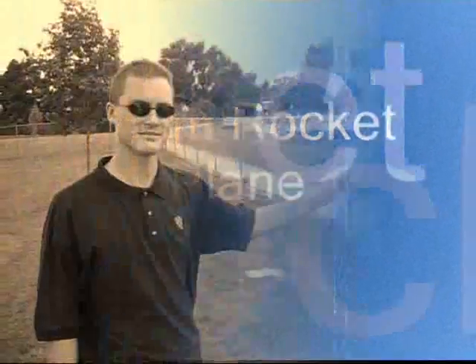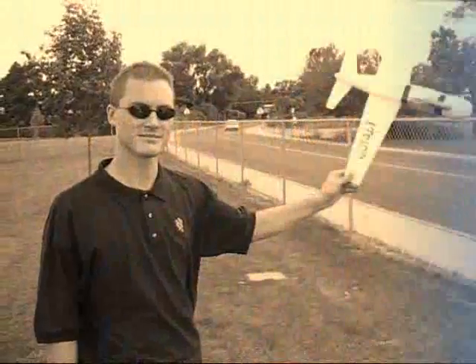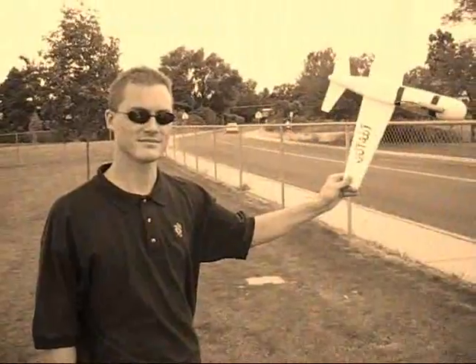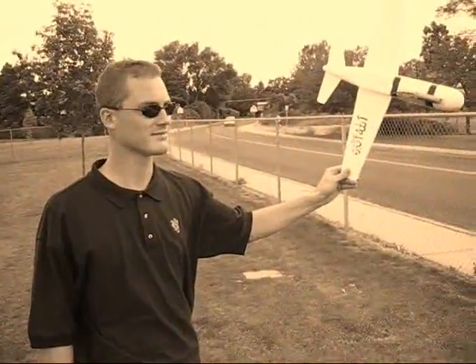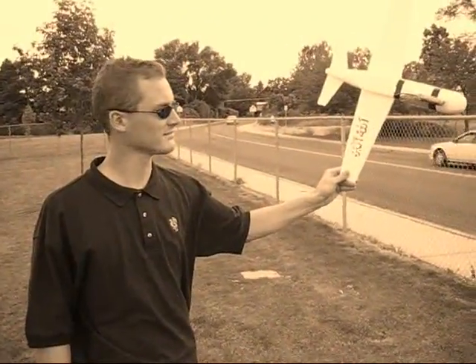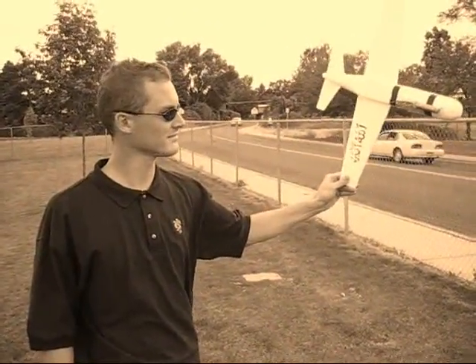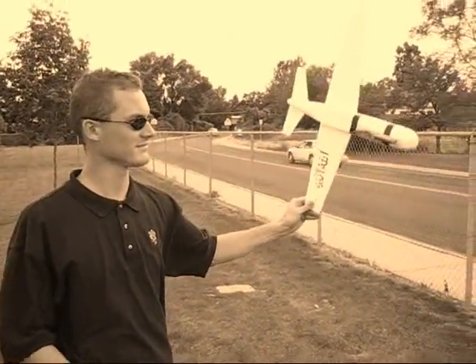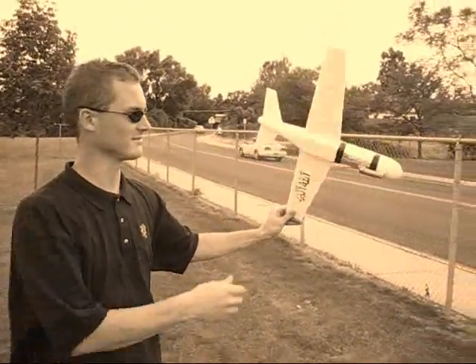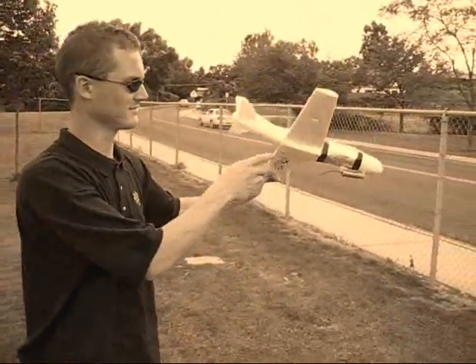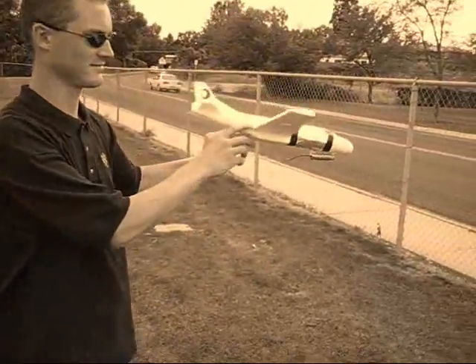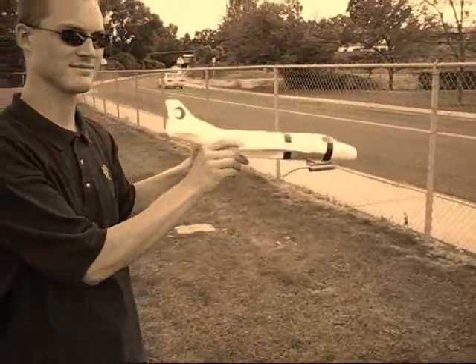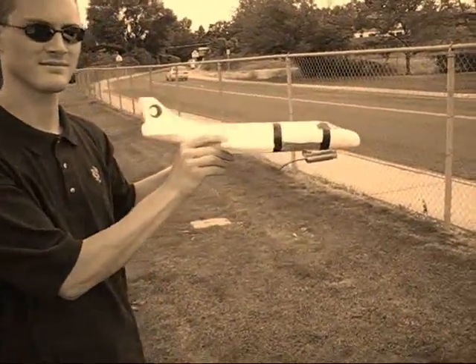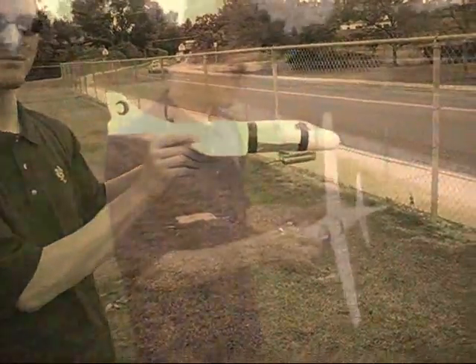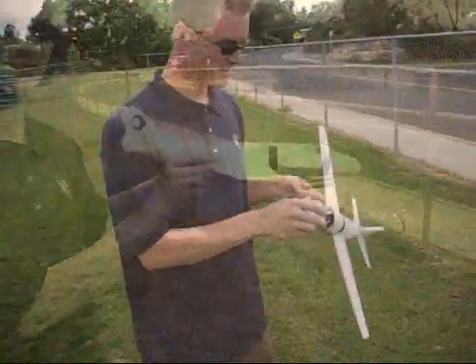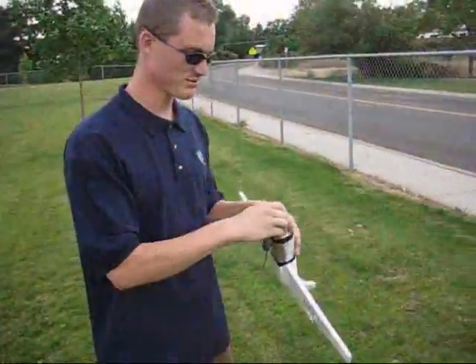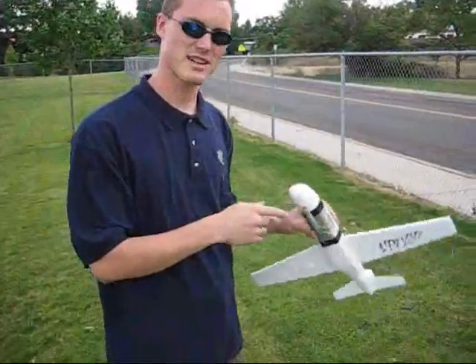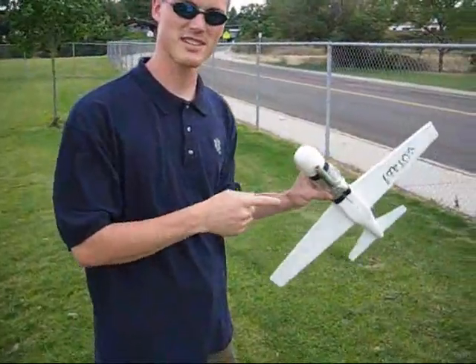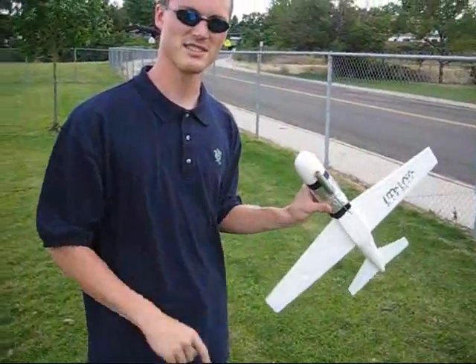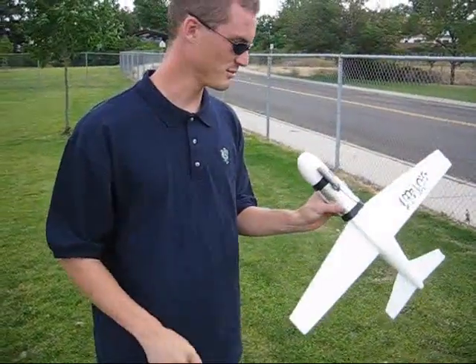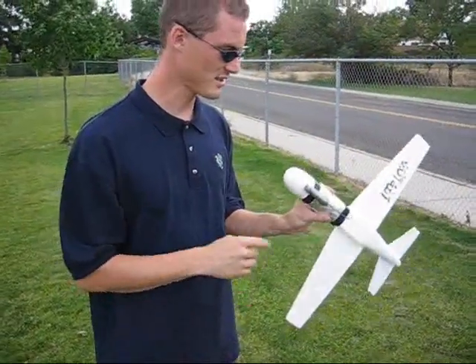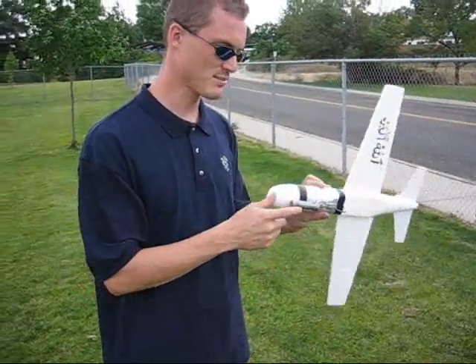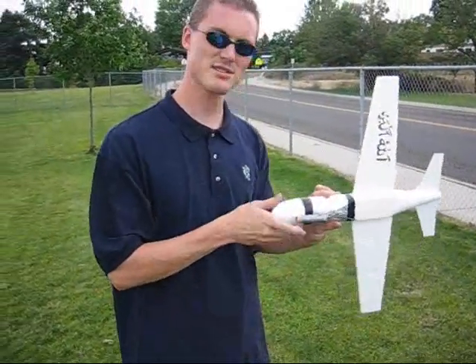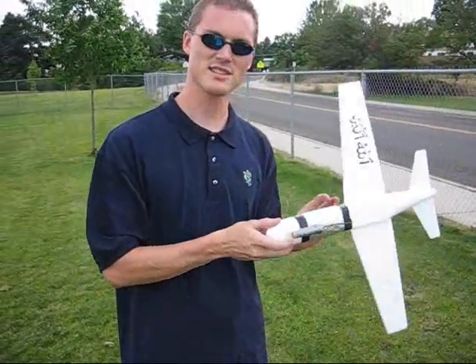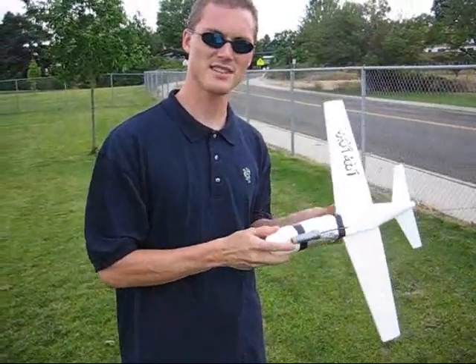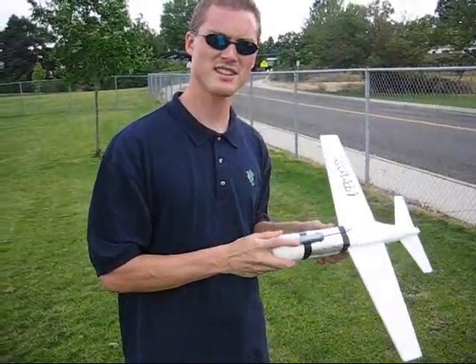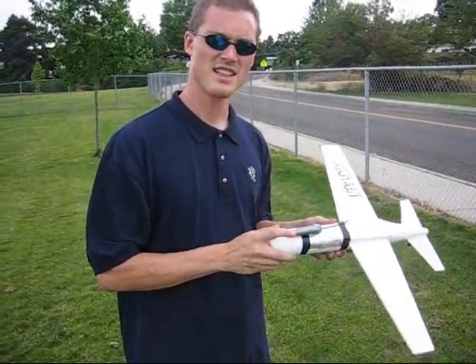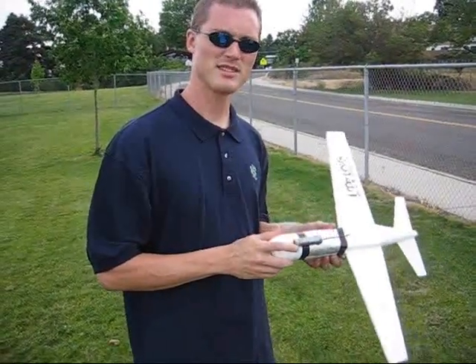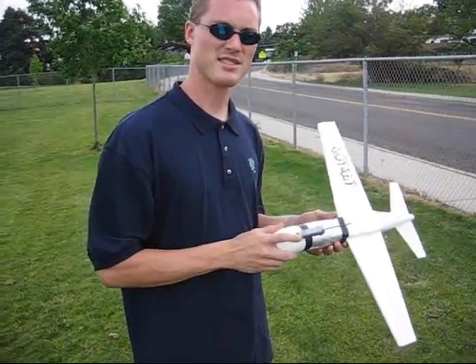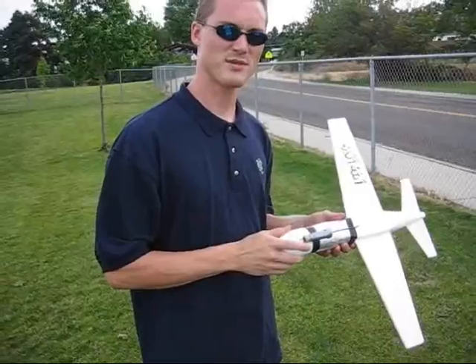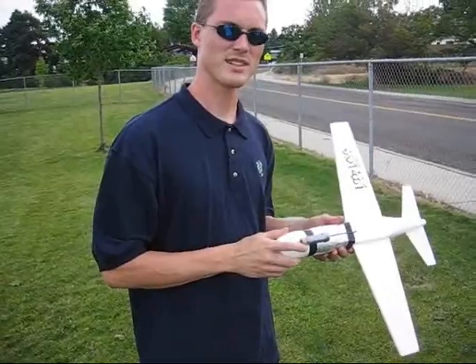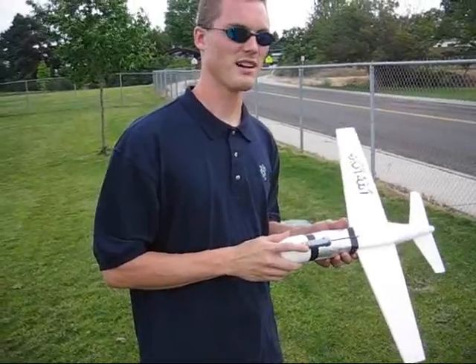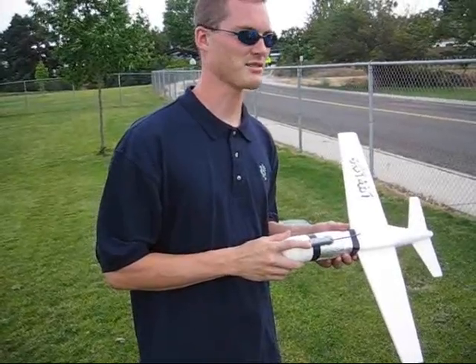We're here at Fora High, getting ready to test the foam rocket engine plane. There's some duct tape around the engine too. These are C-size engines — that means C for really awesome.